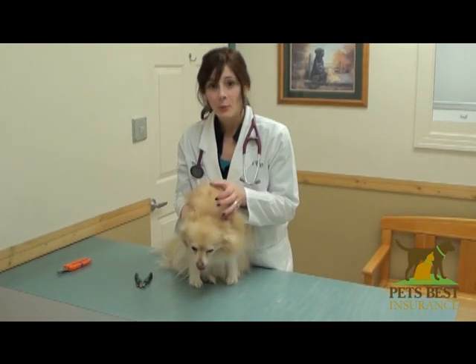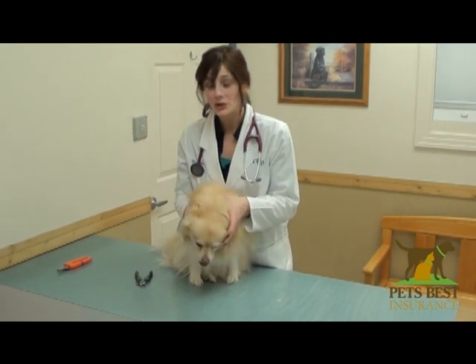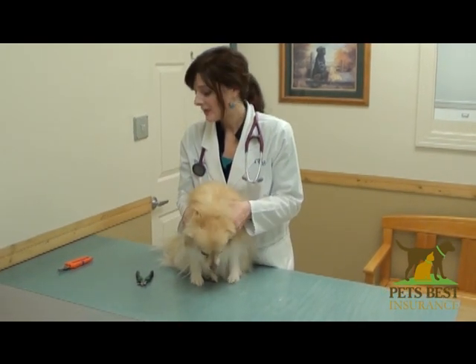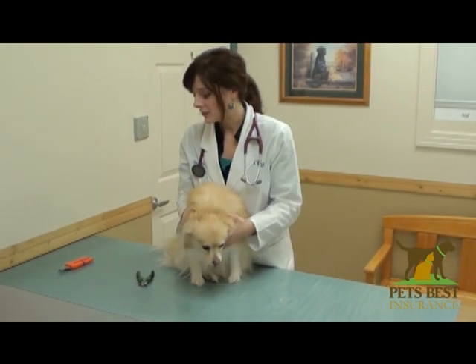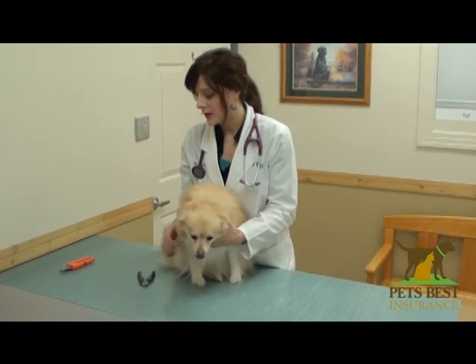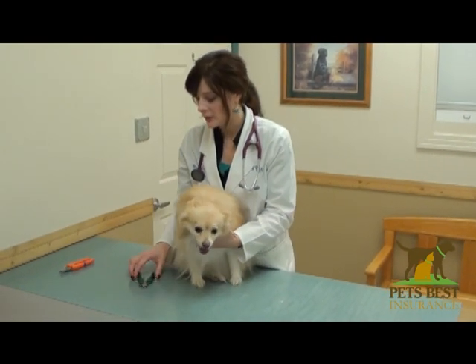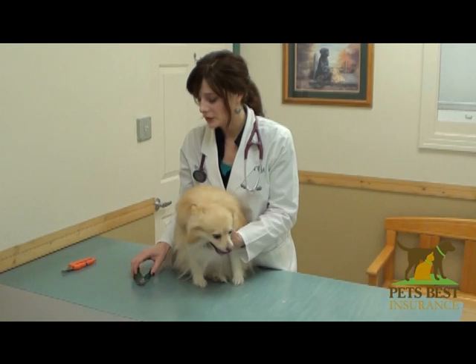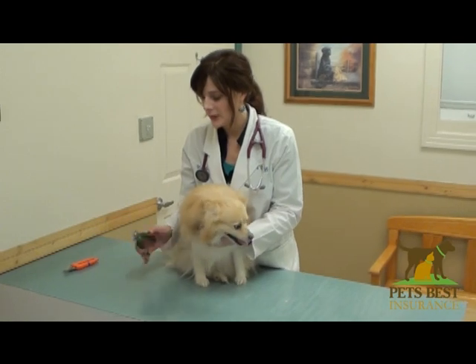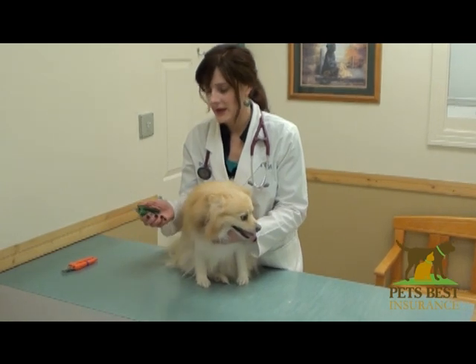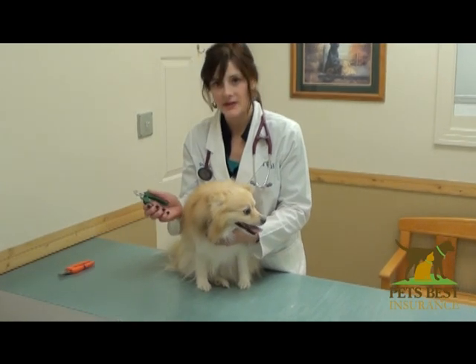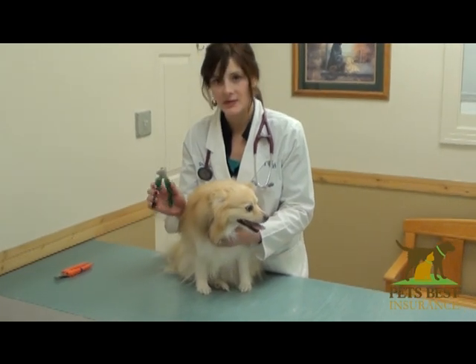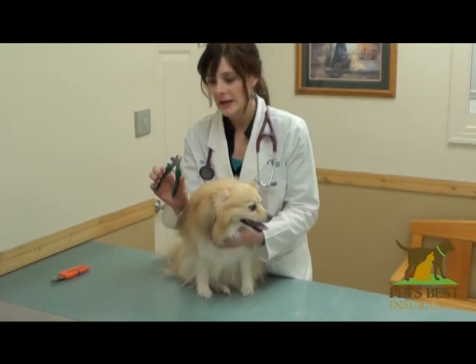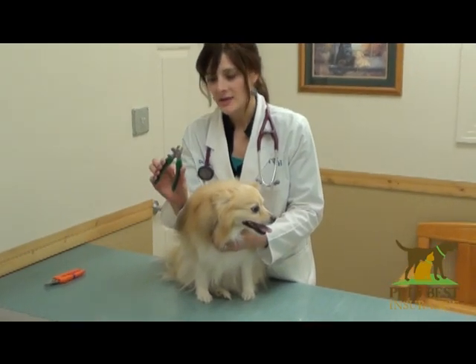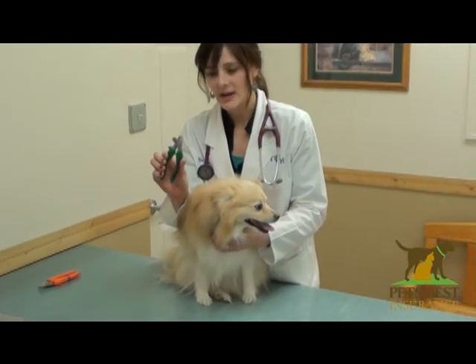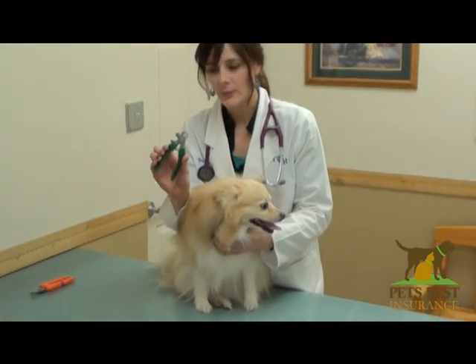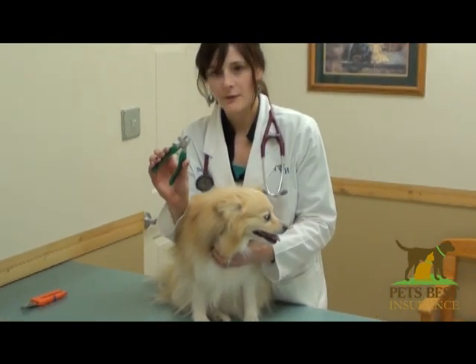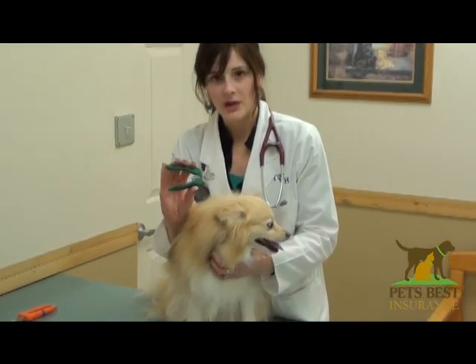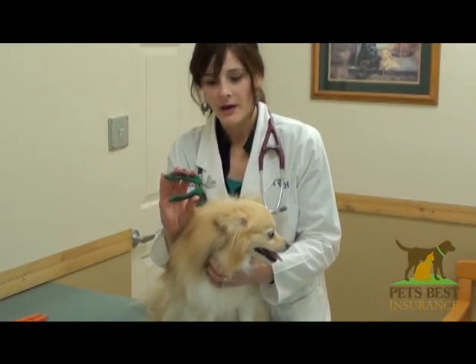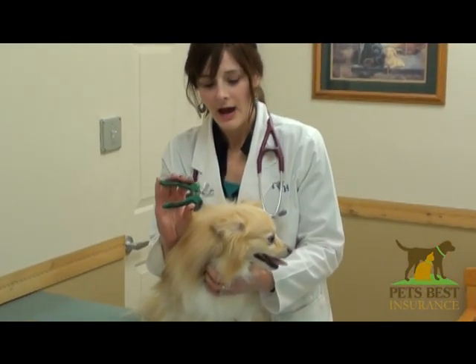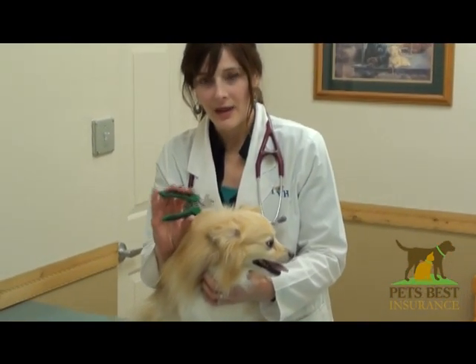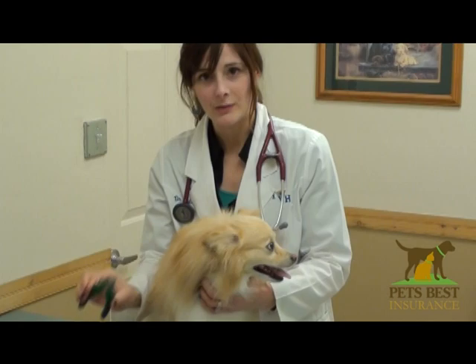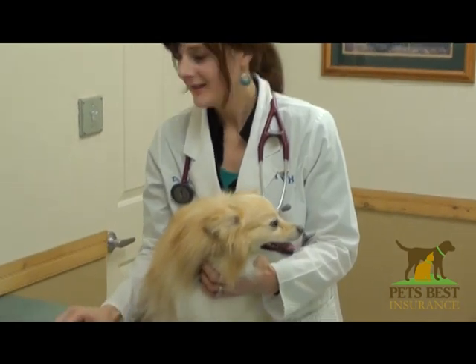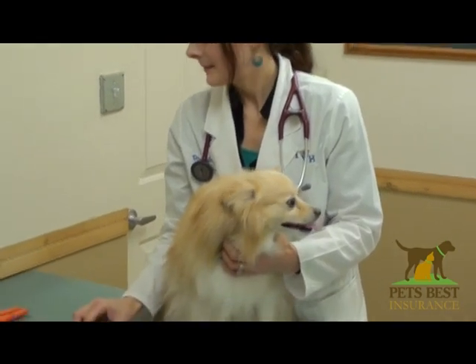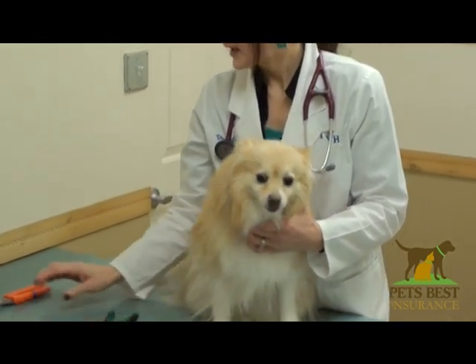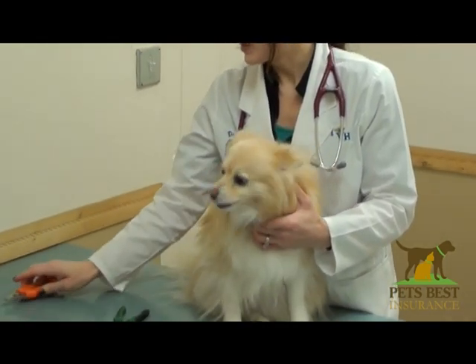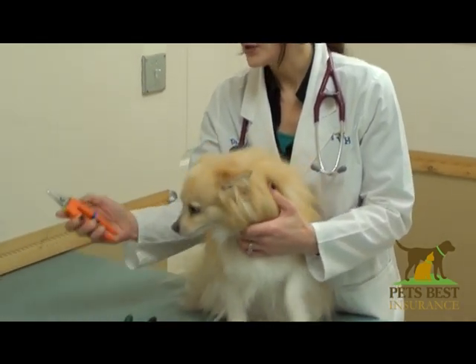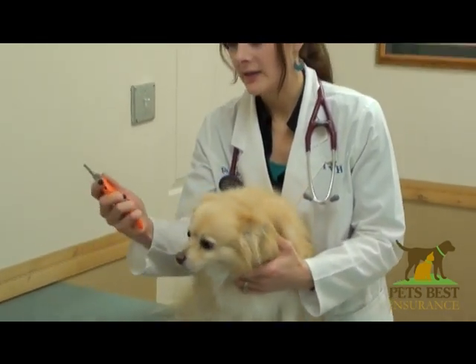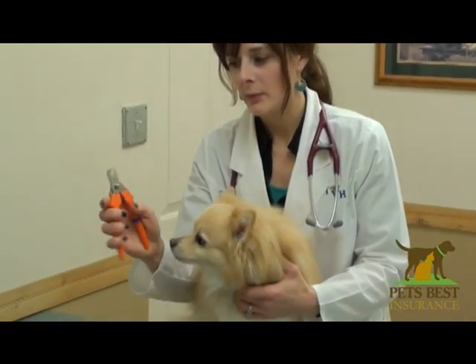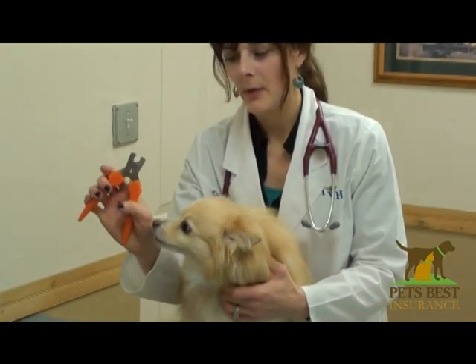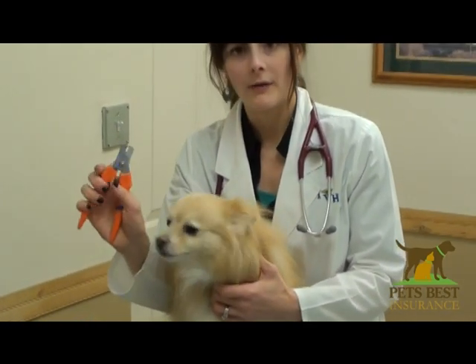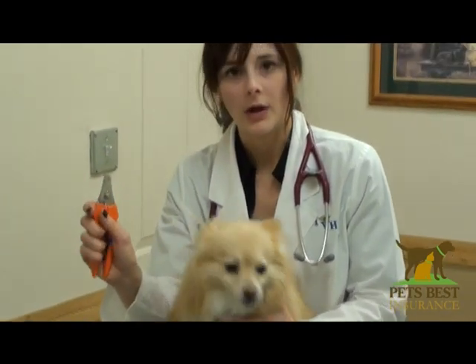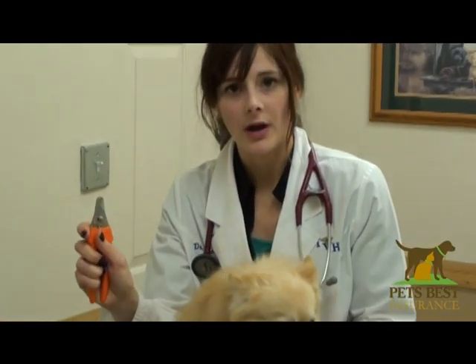When you trim the nails, you'll want to use a trimmer that looks like a pair of scissors. This size would be good for a dog like Tula, and something larger like this would be appropriate for a larger dog.